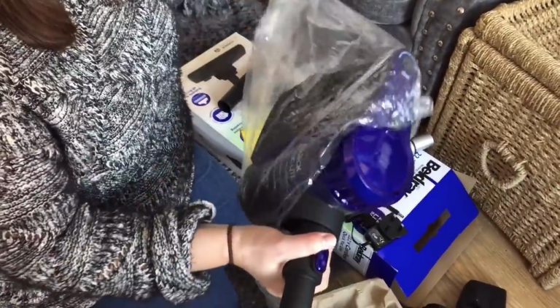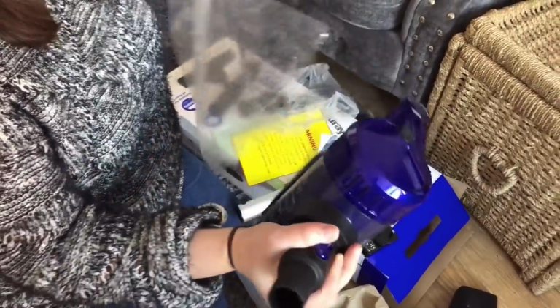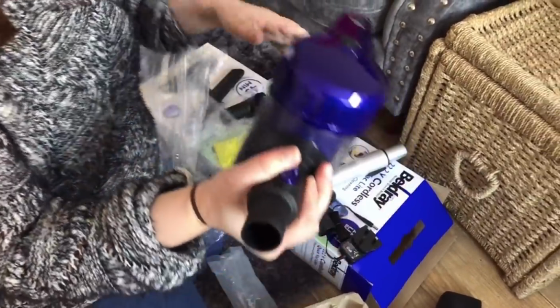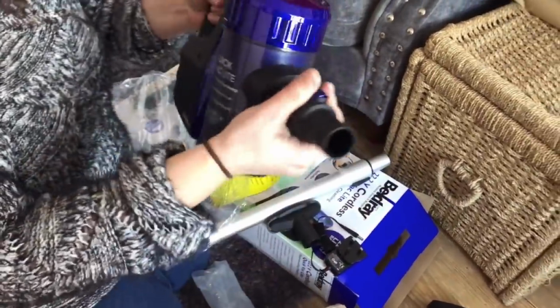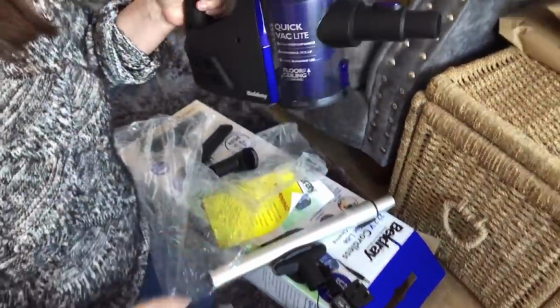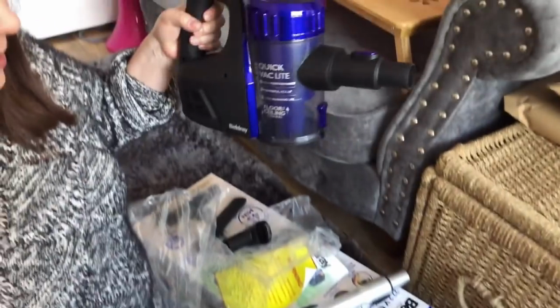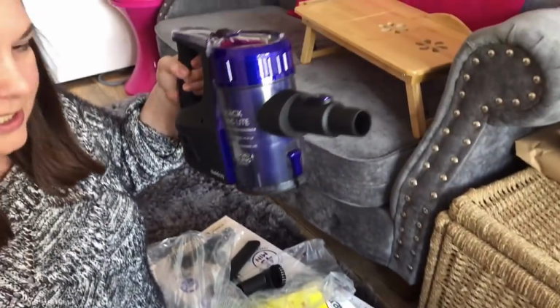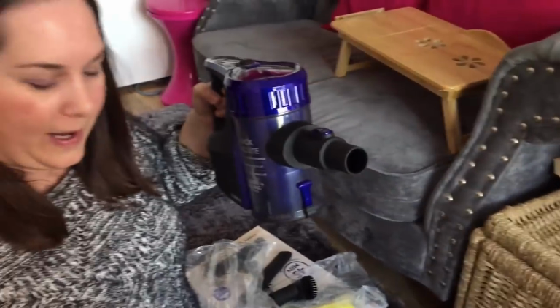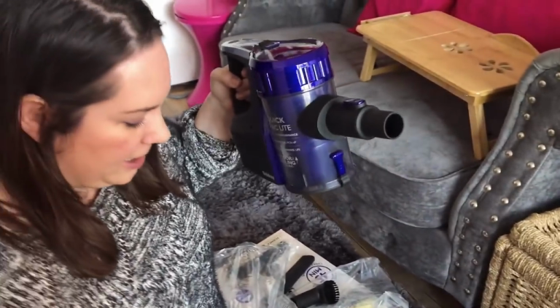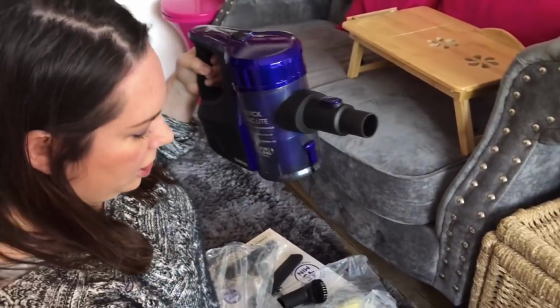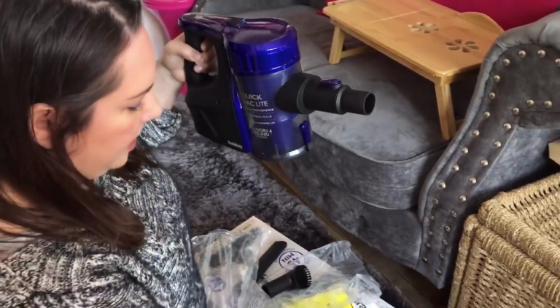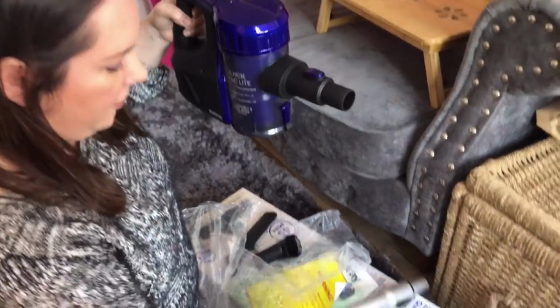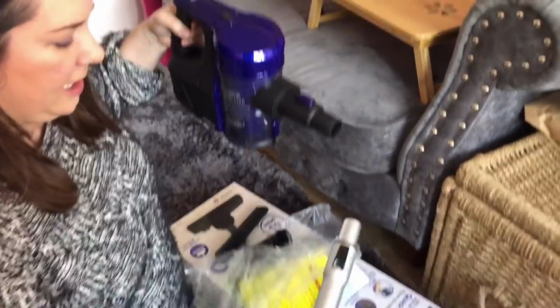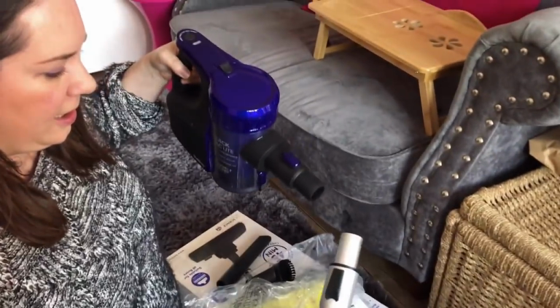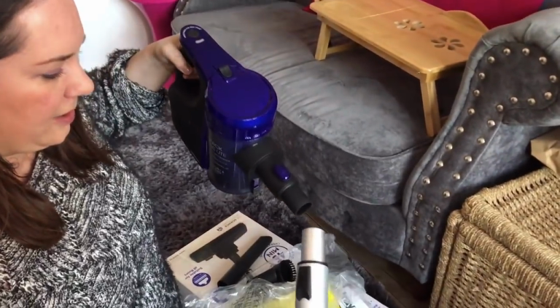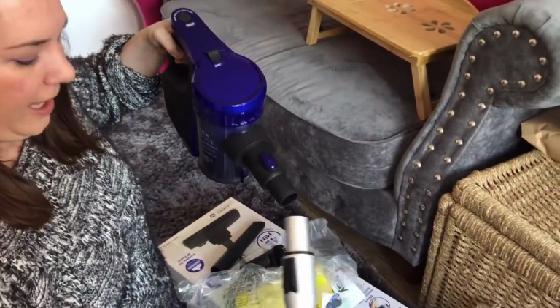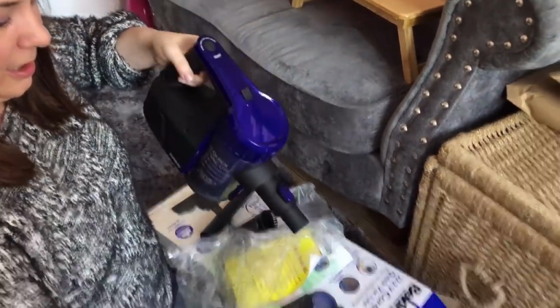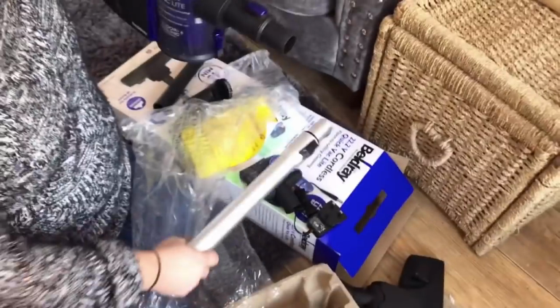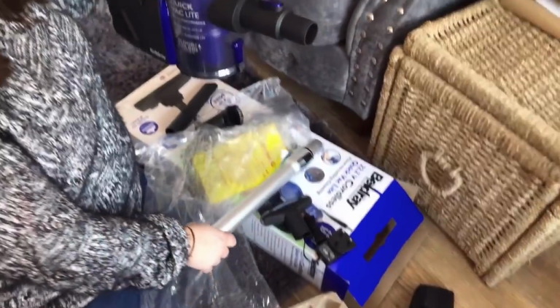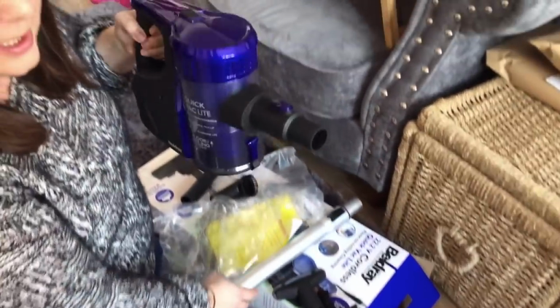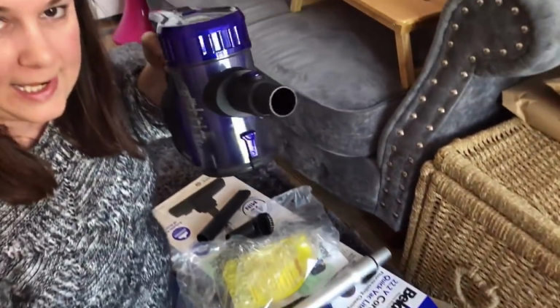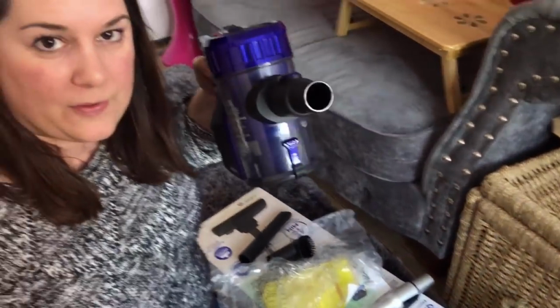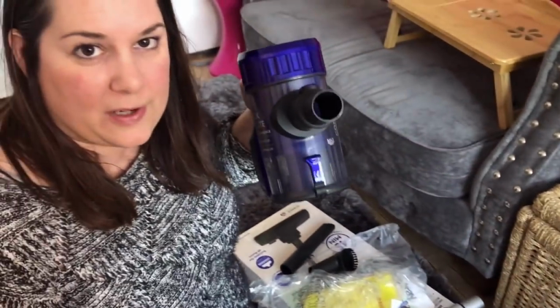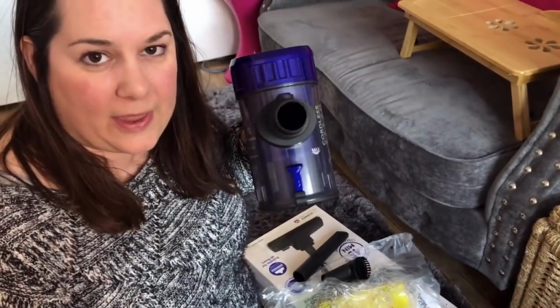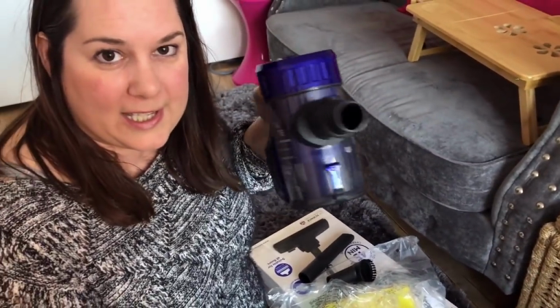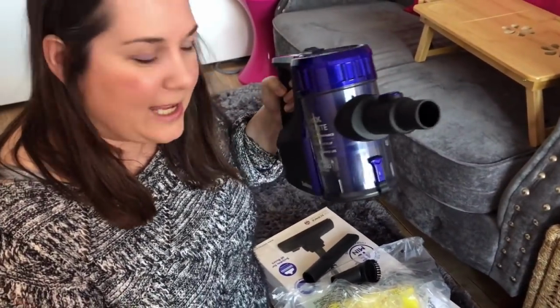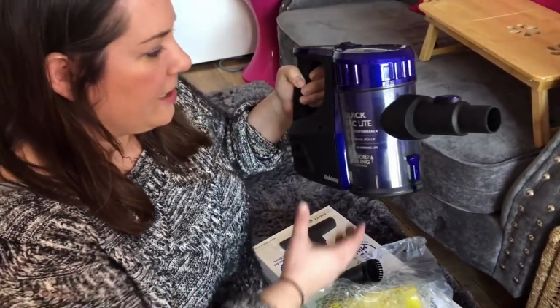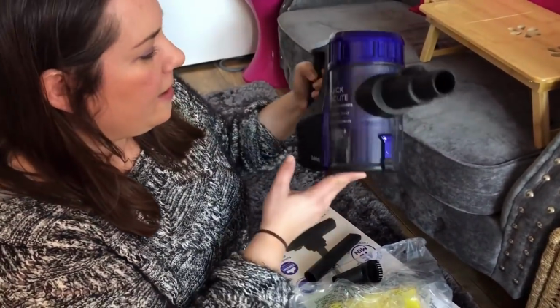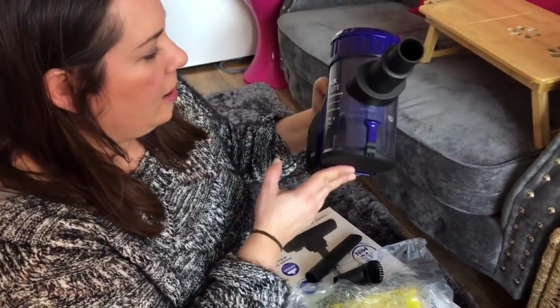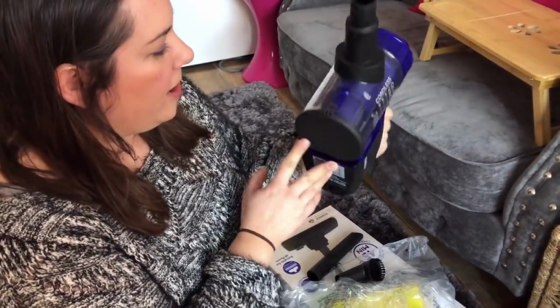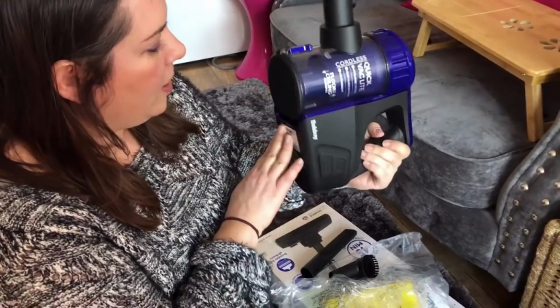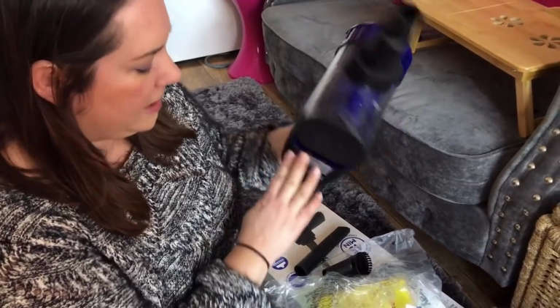And there you go — this is the main unit. Apparently you can use it as a full vac but also as a handheld vac, so if you're doing things like stairs, which I think is quite handy.